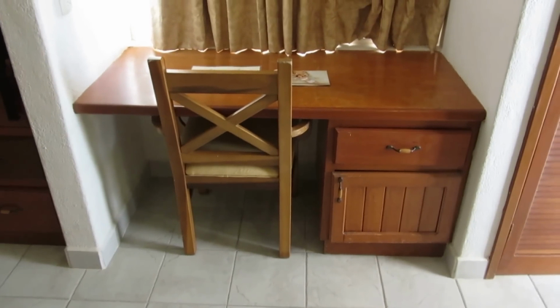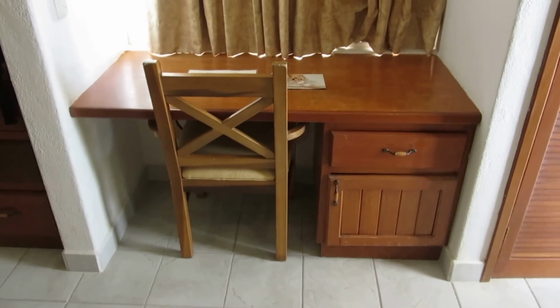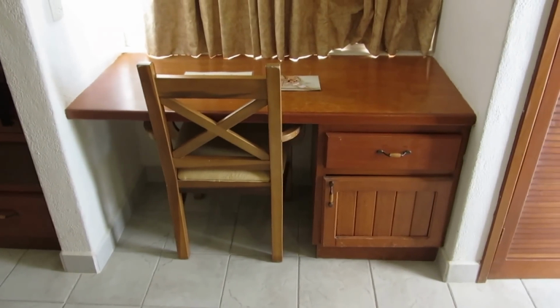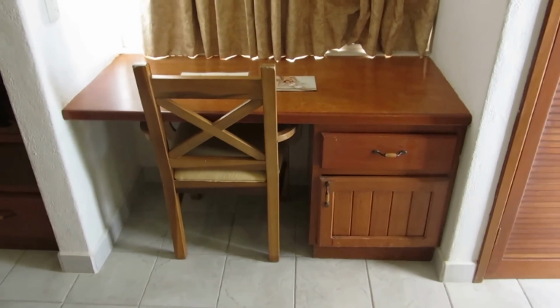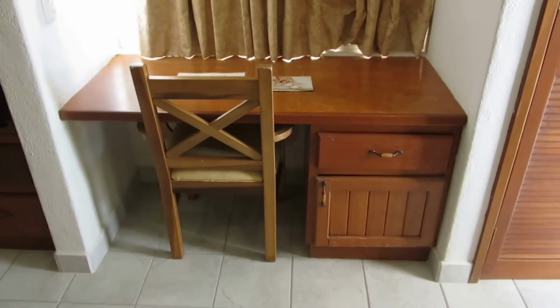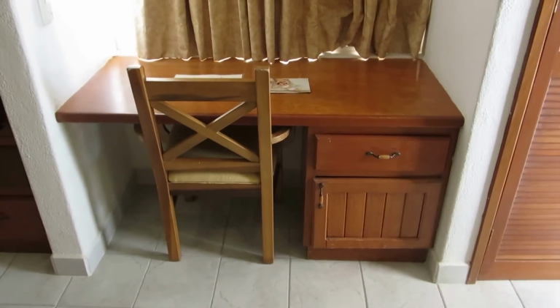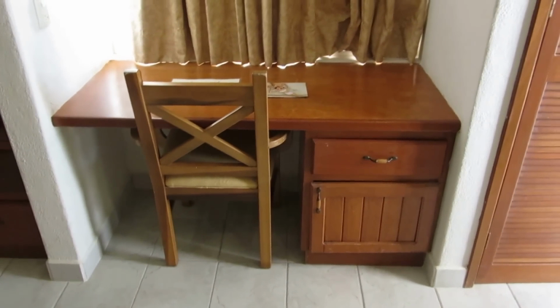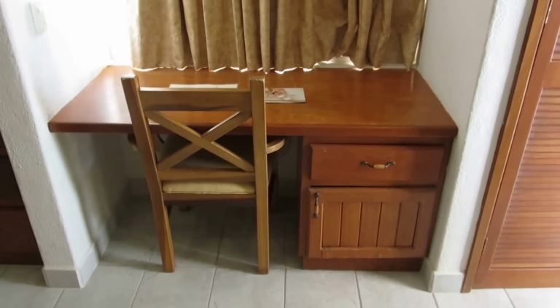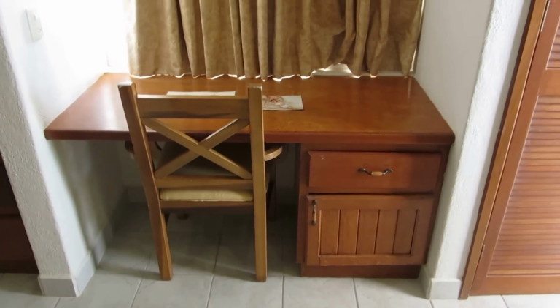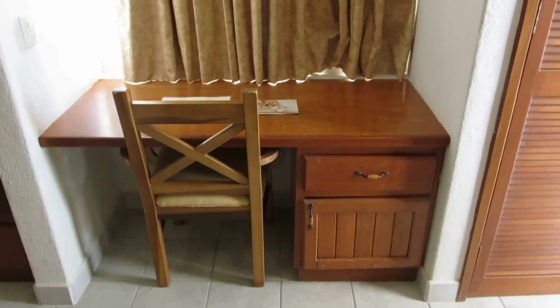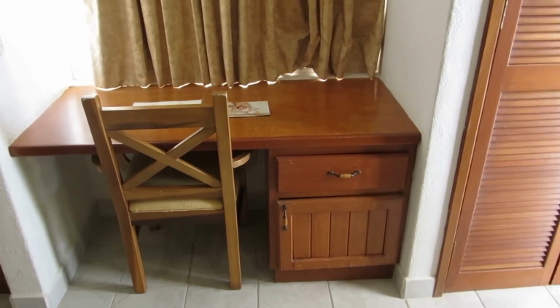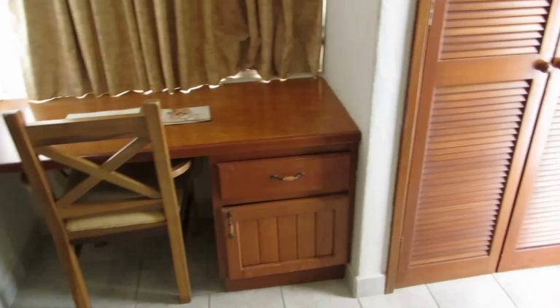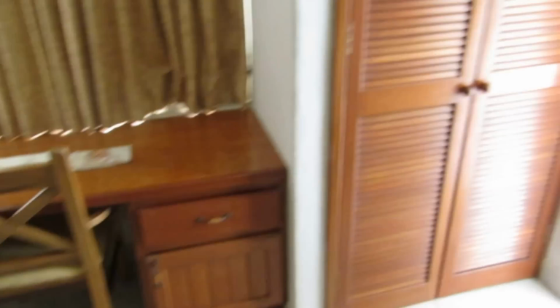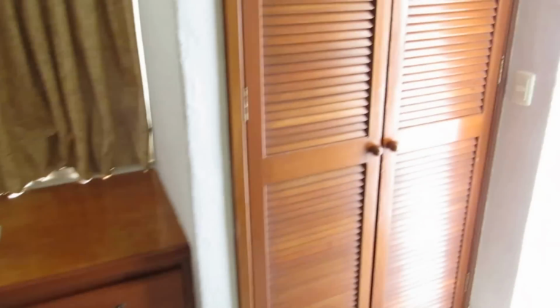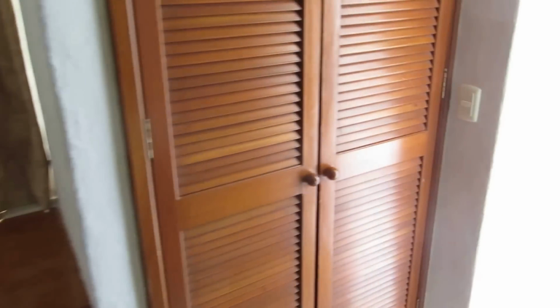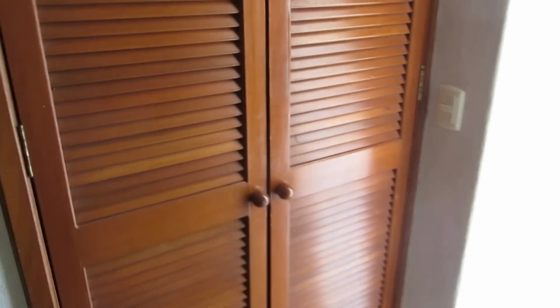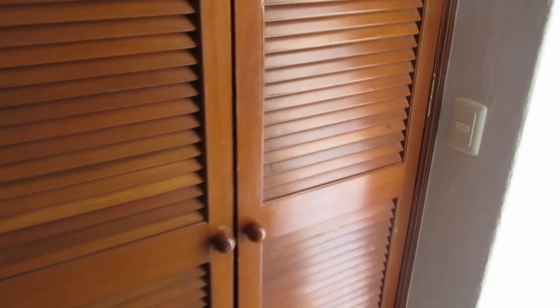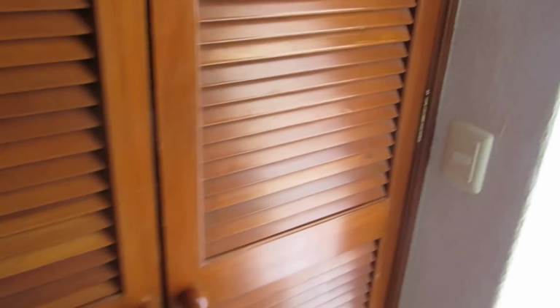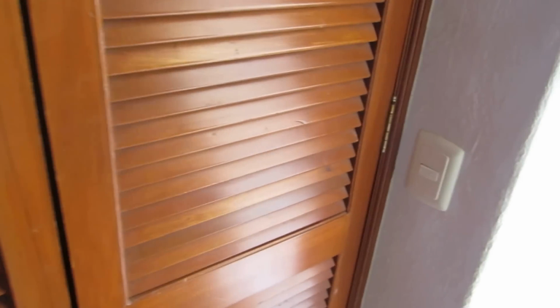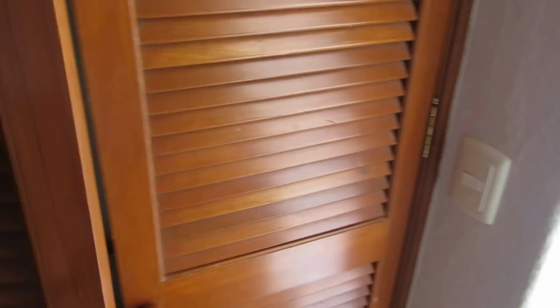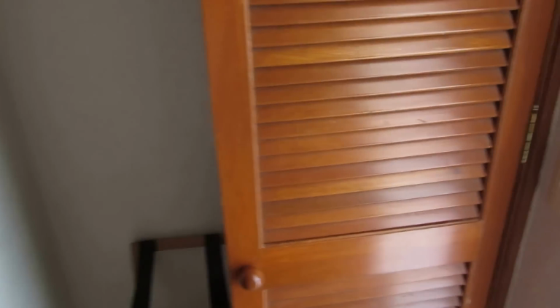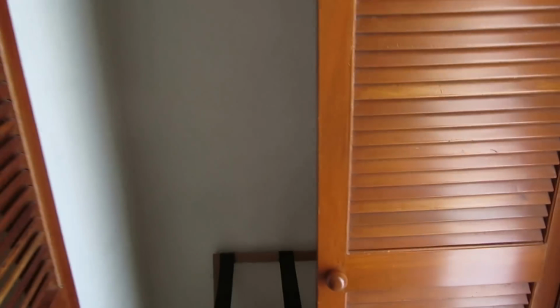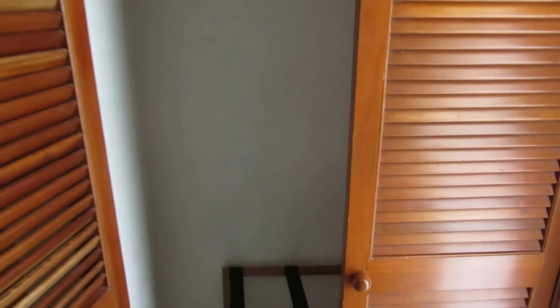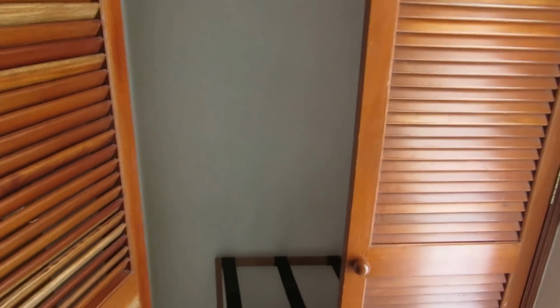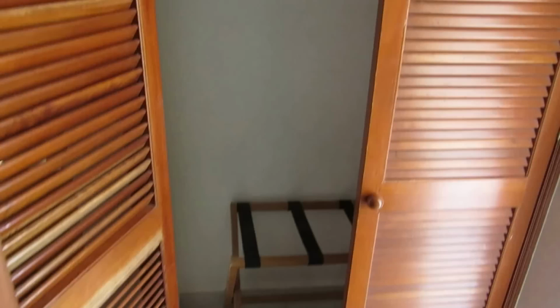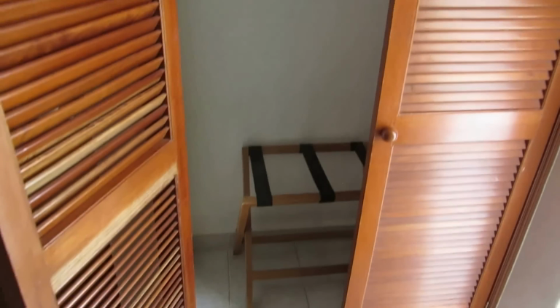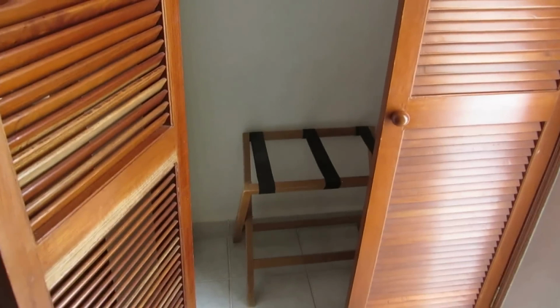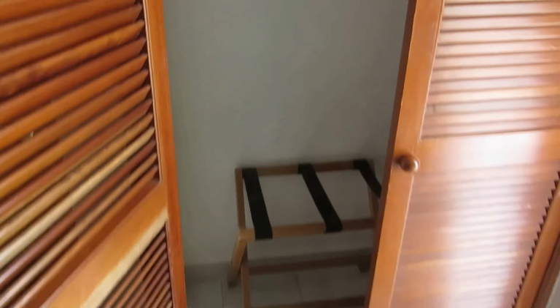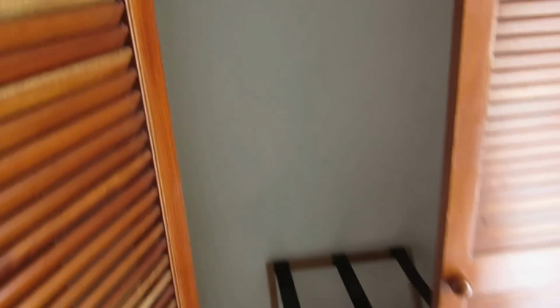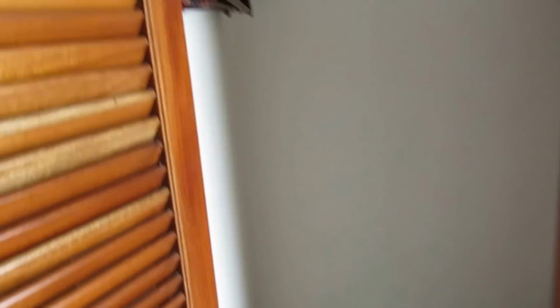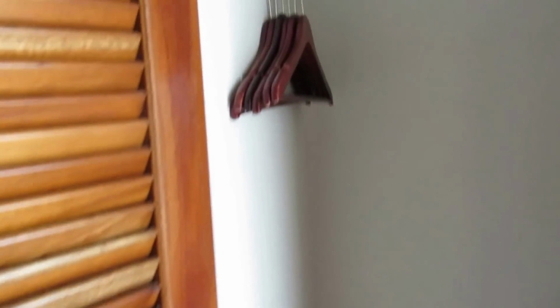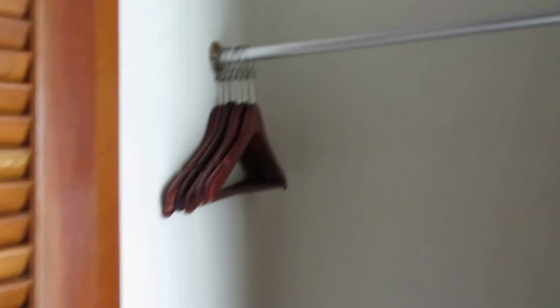A nice desk in case — being Mother's Day — you want to write a letter to mama. You've got another closet in the master right here with all the normal accoutrements: a place for your suitcase, hangers, and so on.